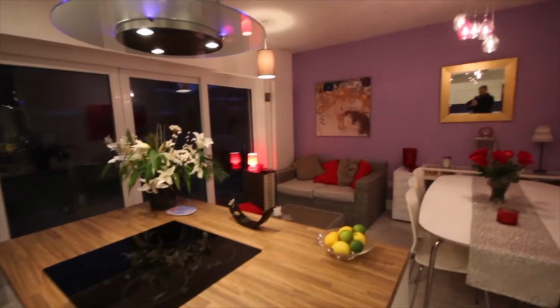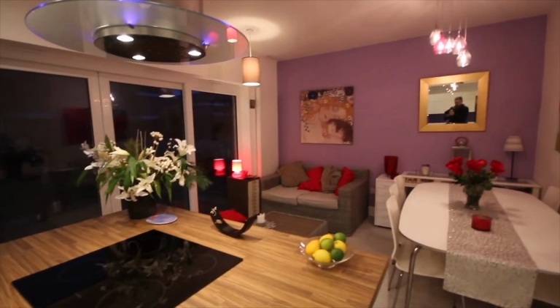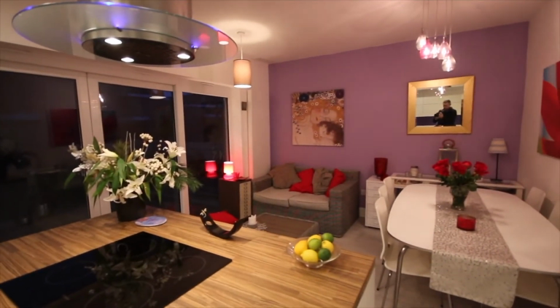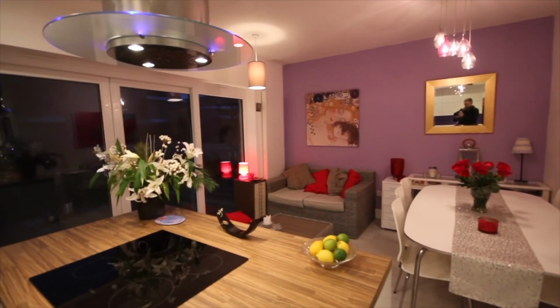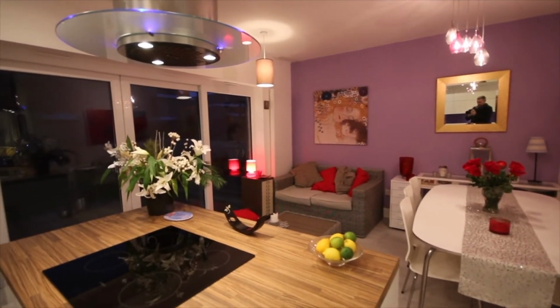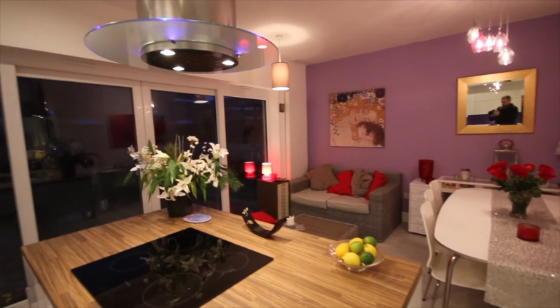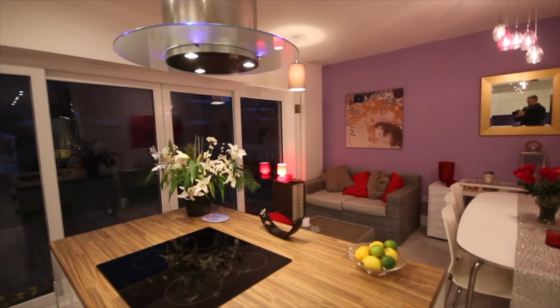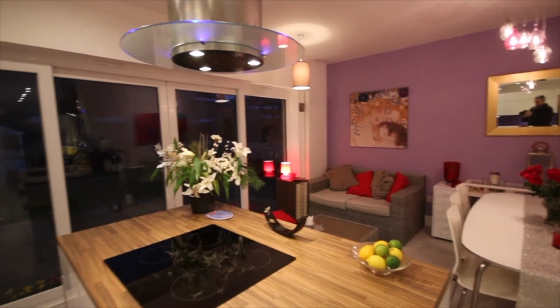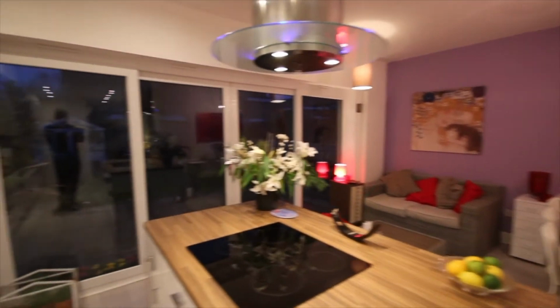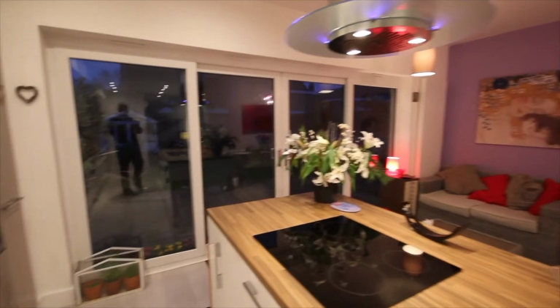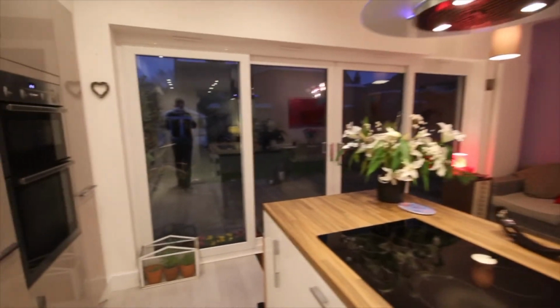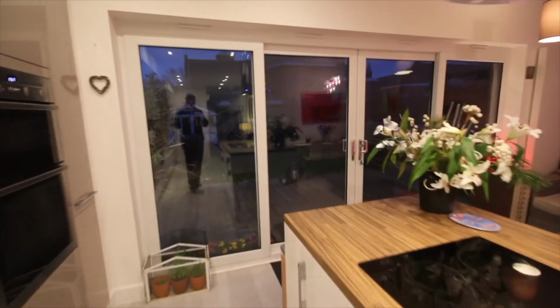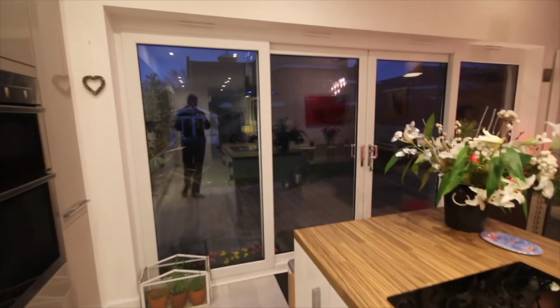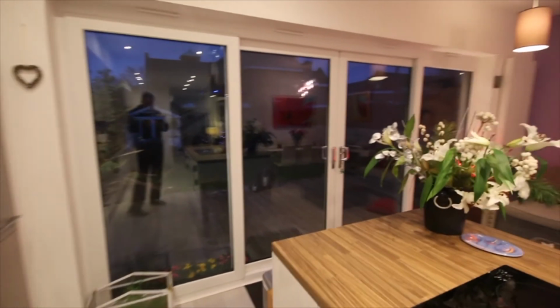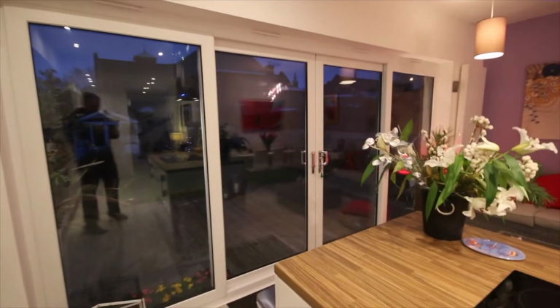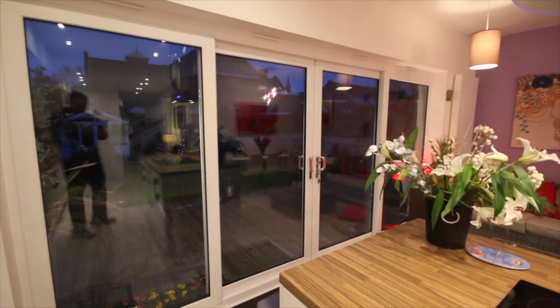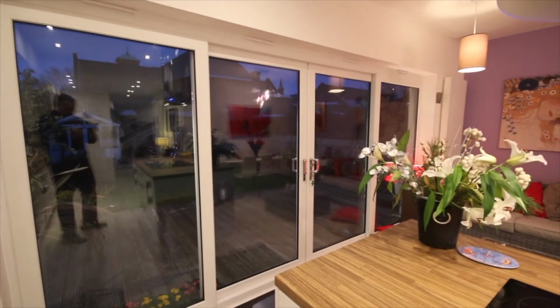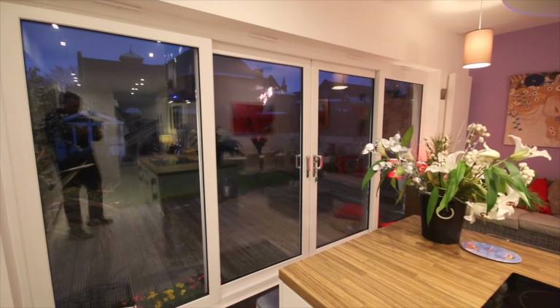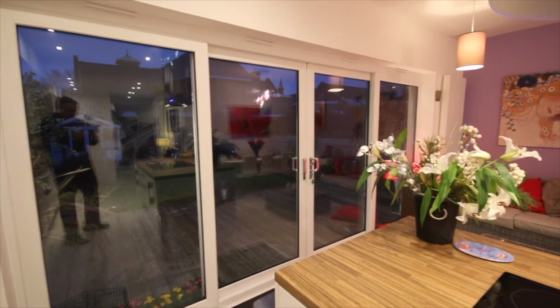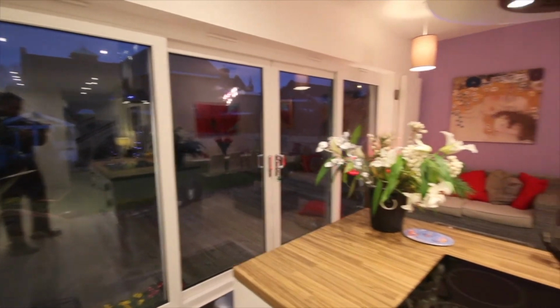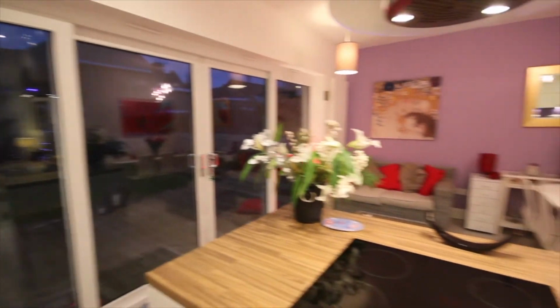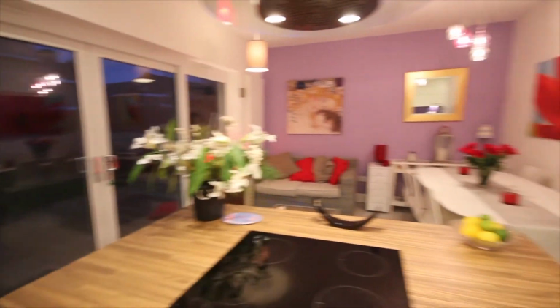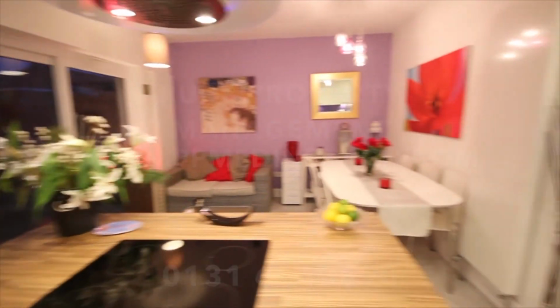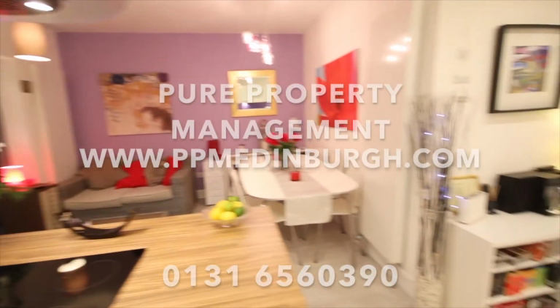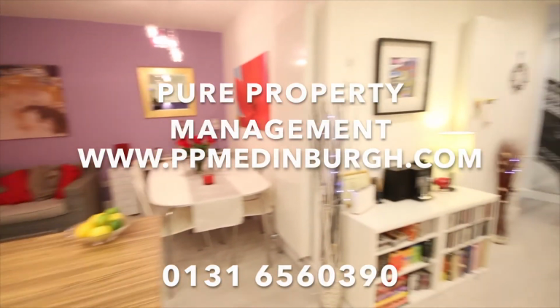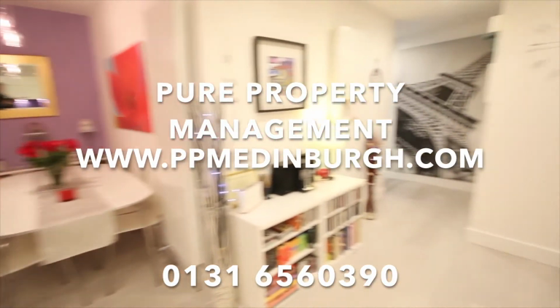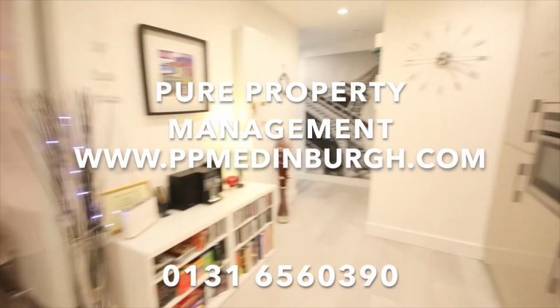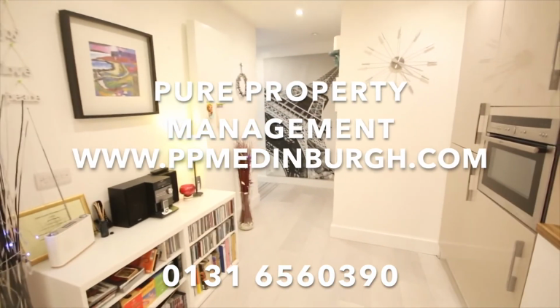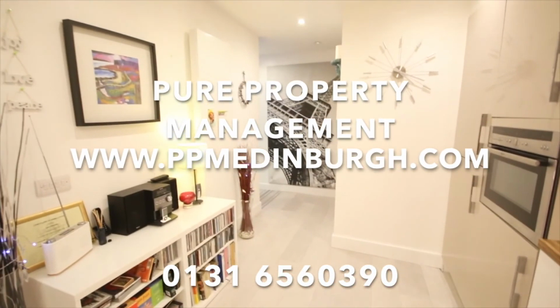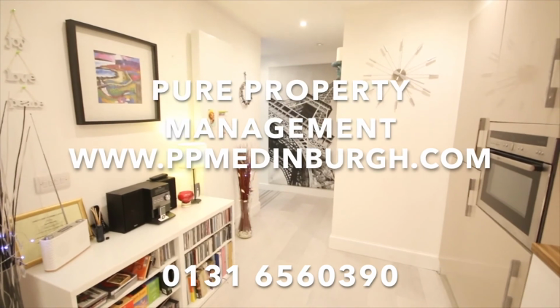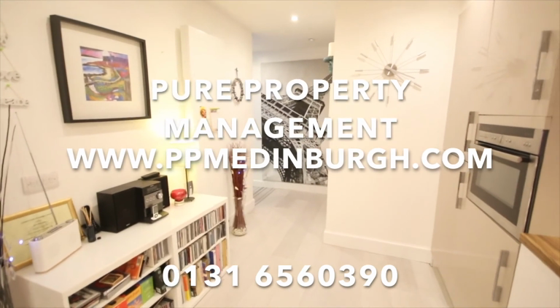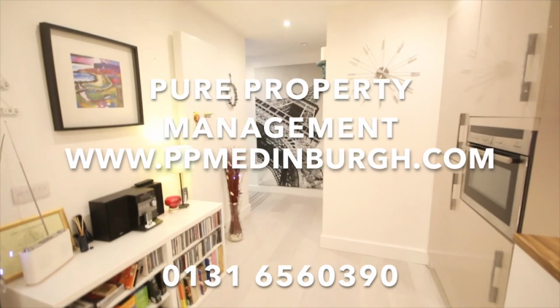There are very high quality double glazed windows, and even the French doors at the back are double glazed, with a very efficient gas central heating system. If you would like more information on this property, please contact us at Pure Property Management.